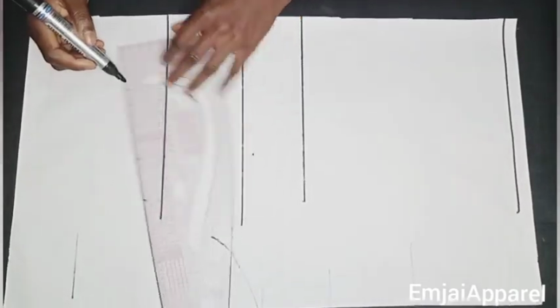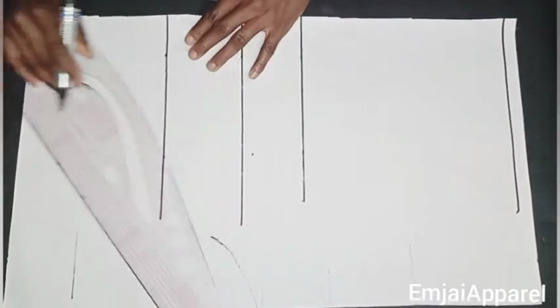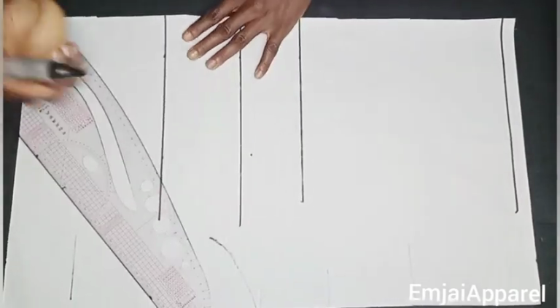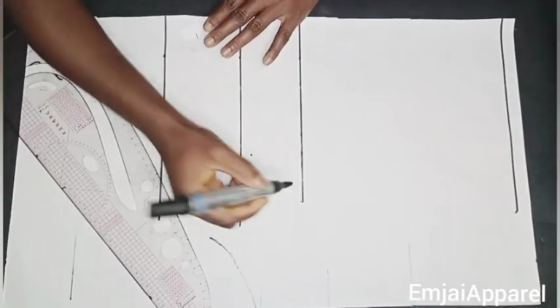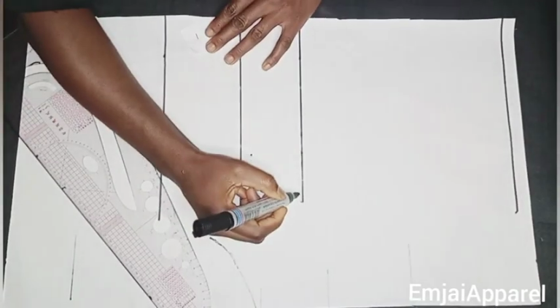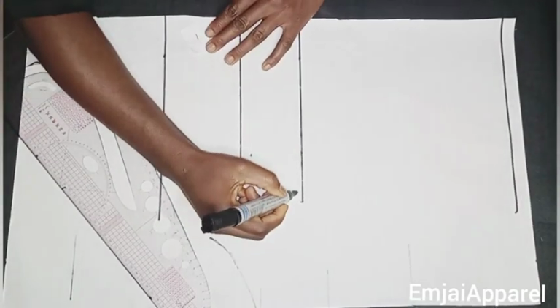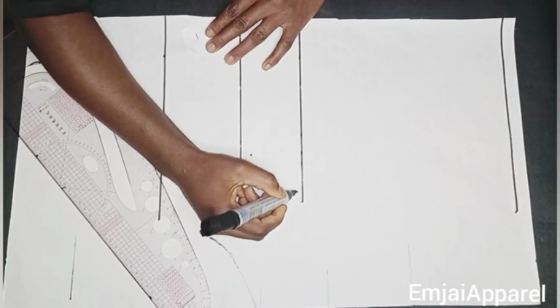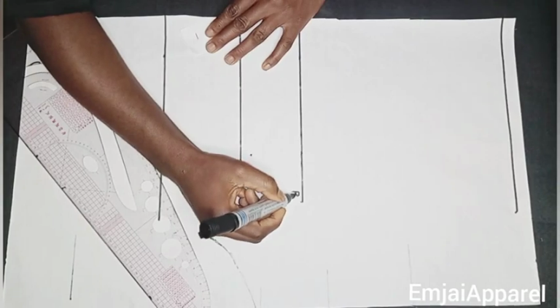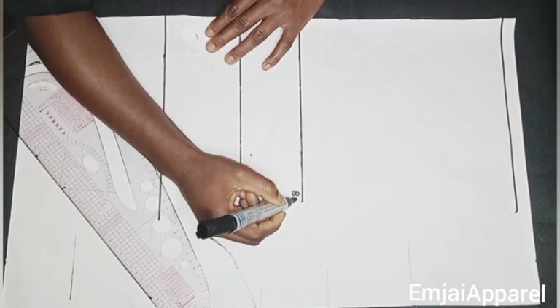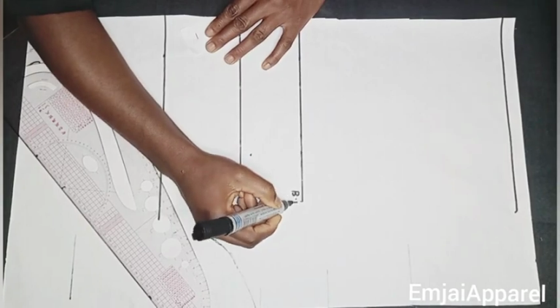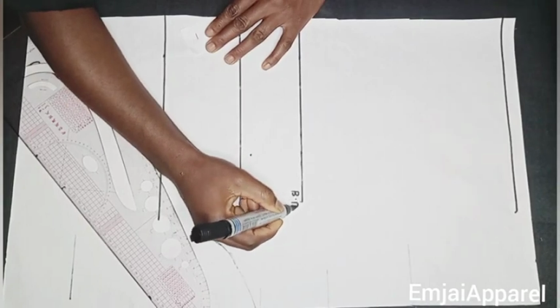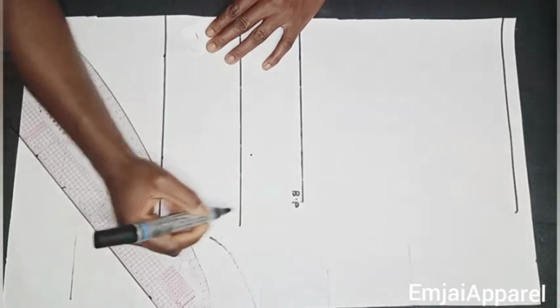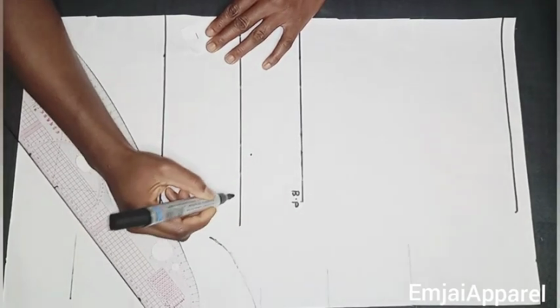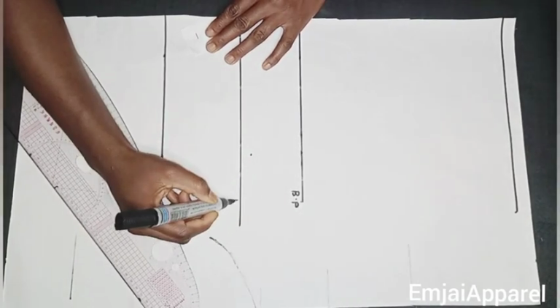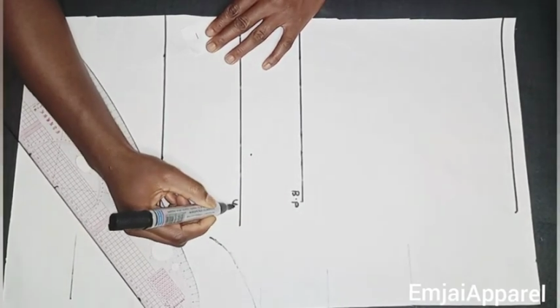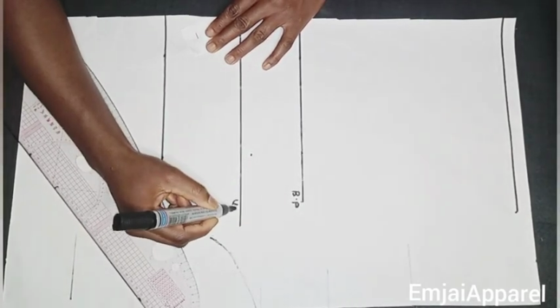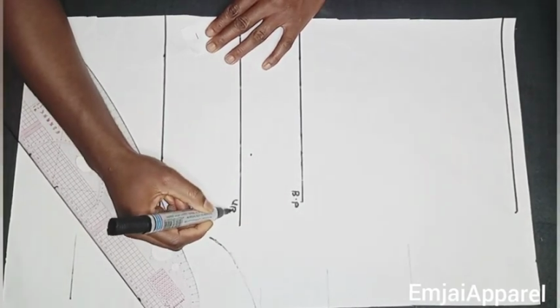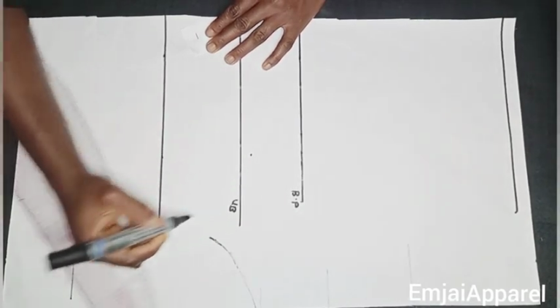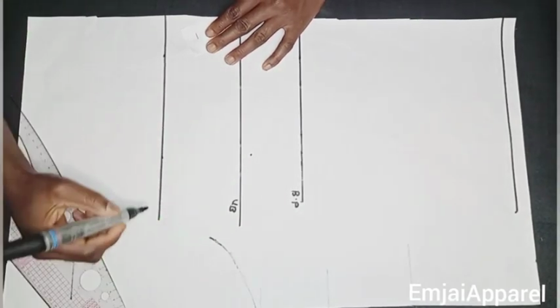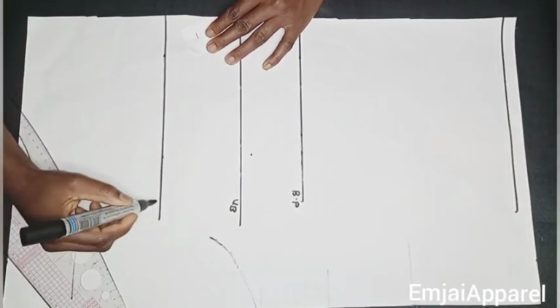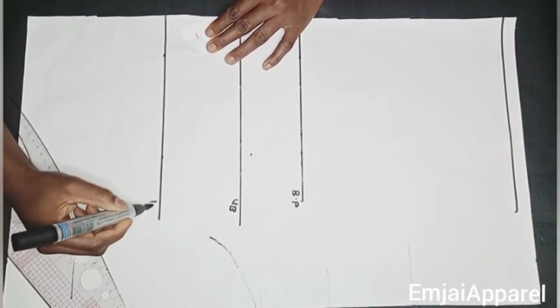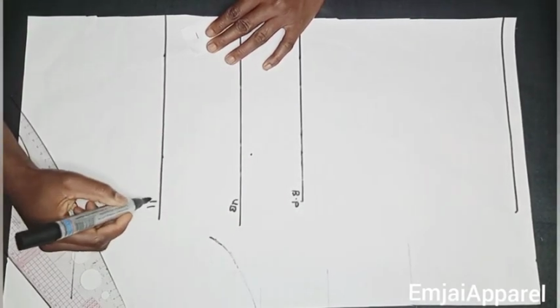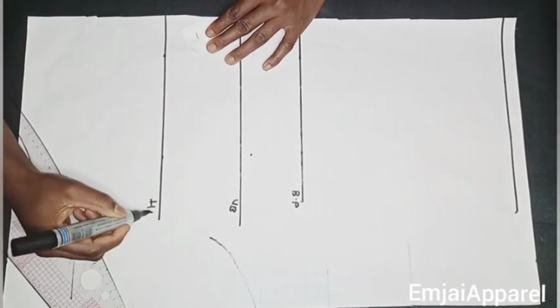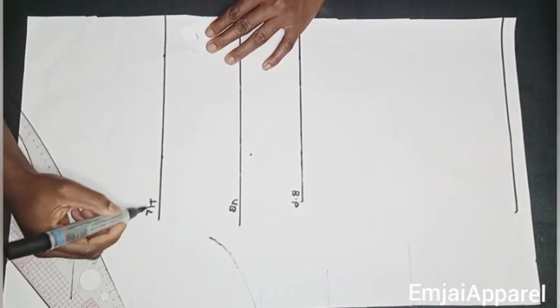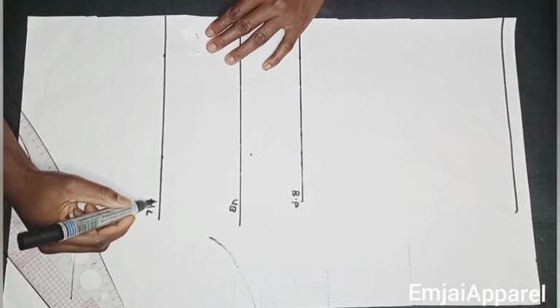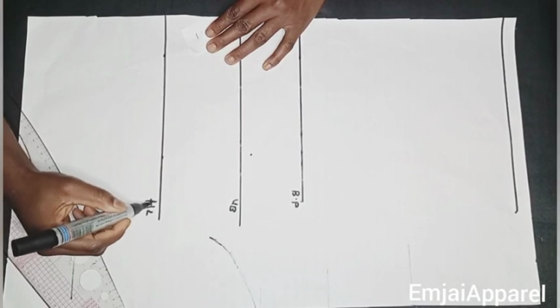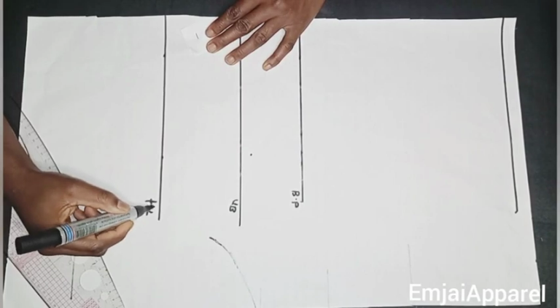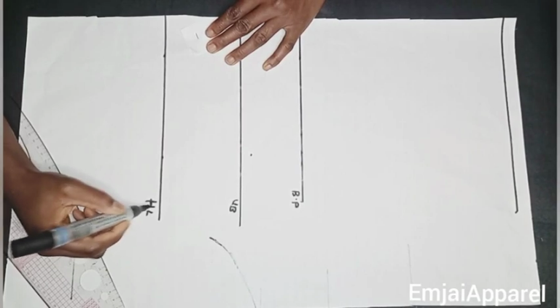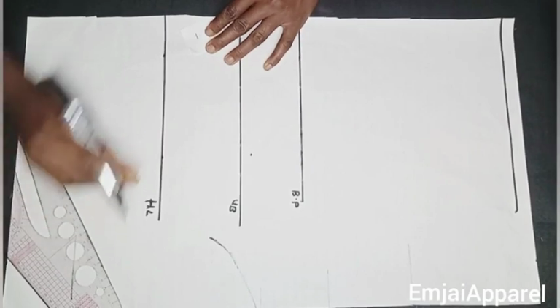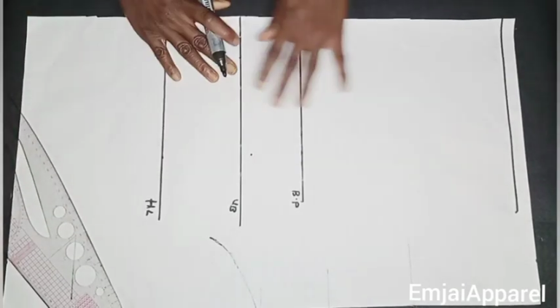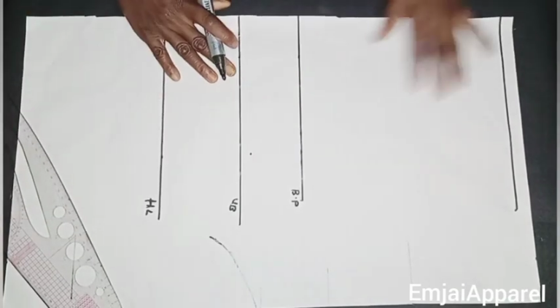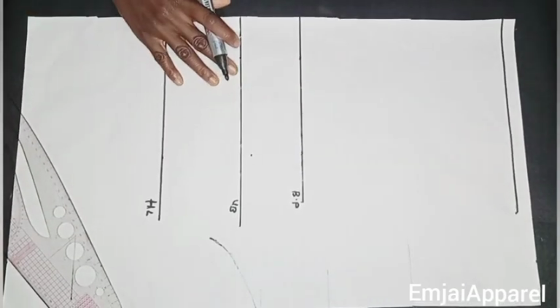I'll go ahead to label this part as the bust point, here is the underbust, and this part is going to serve as the half length.